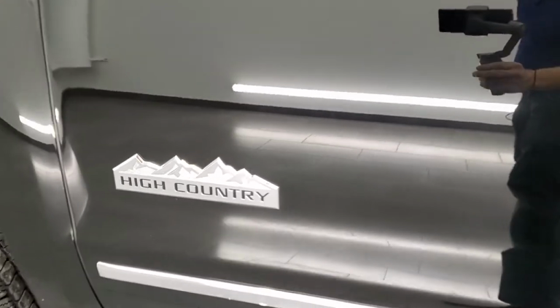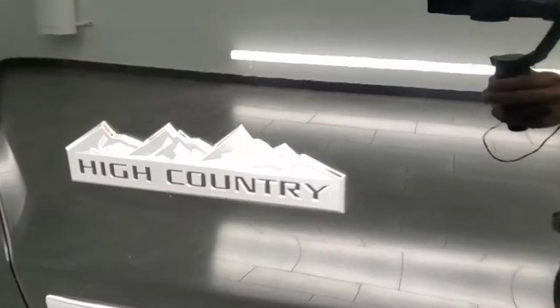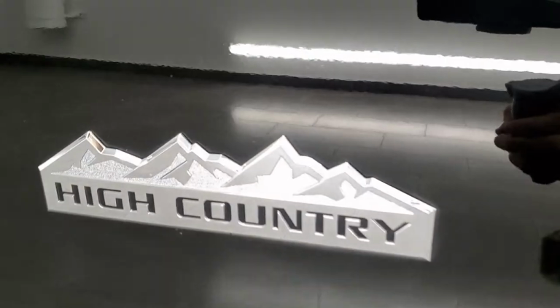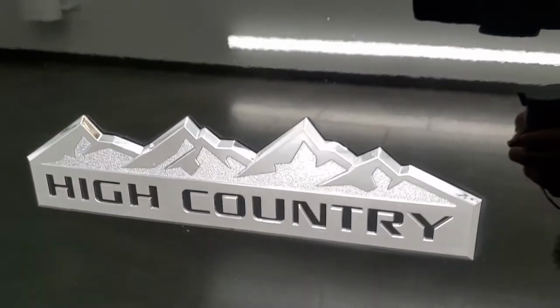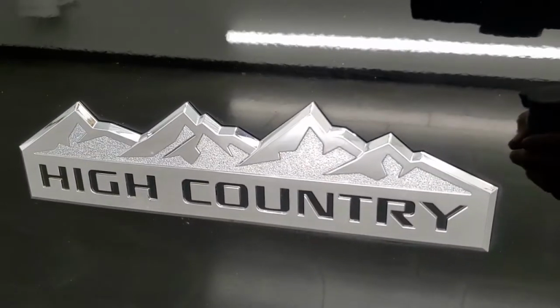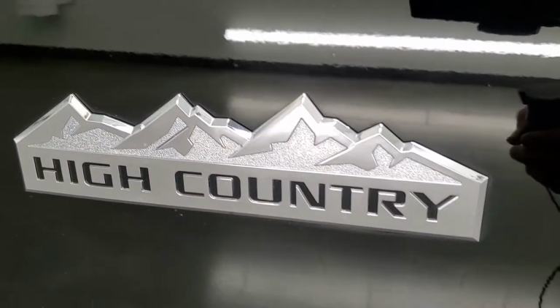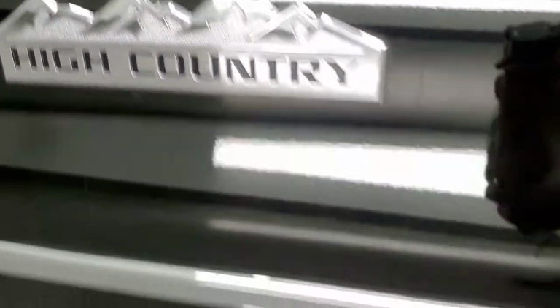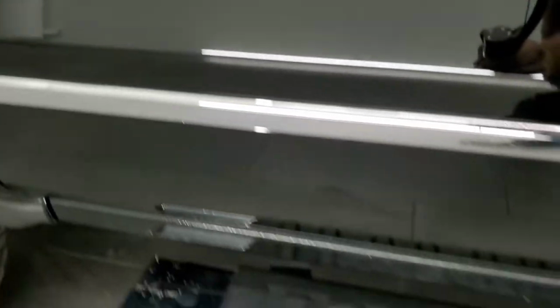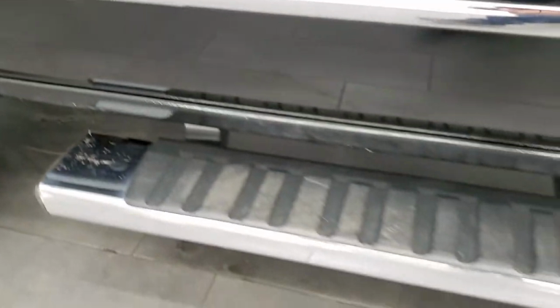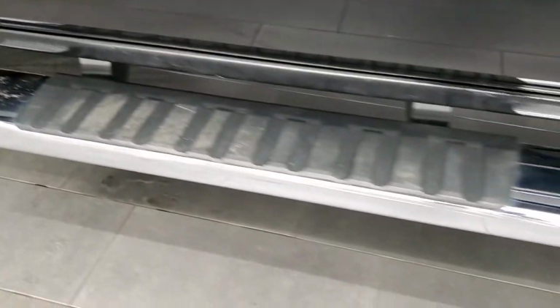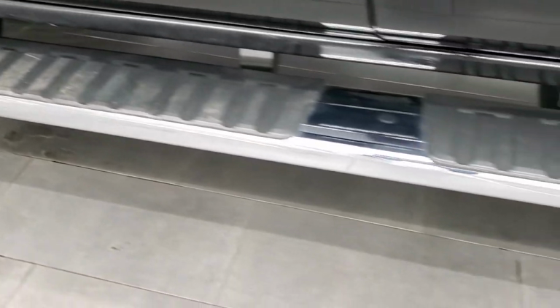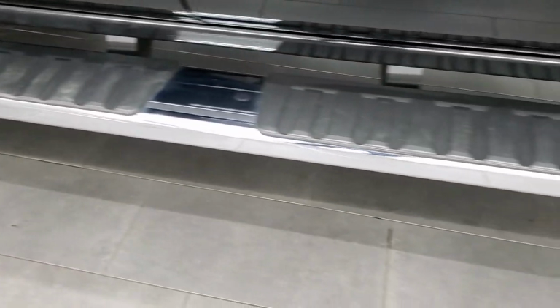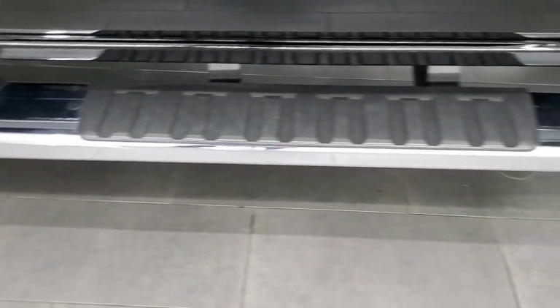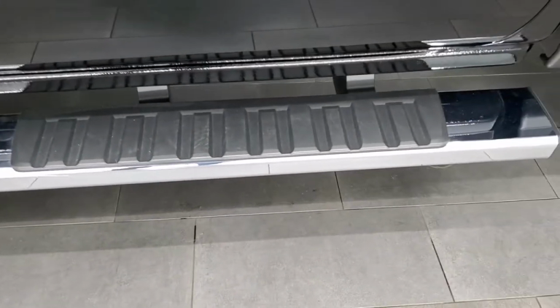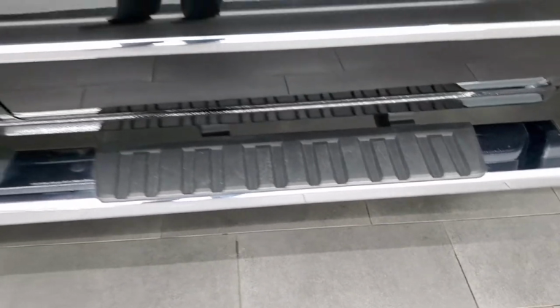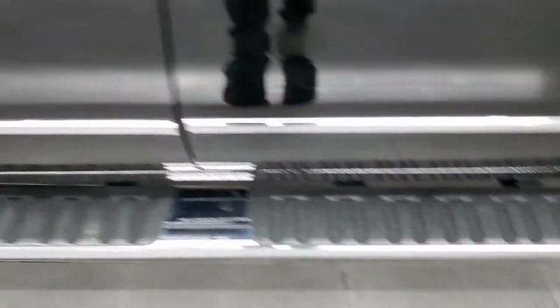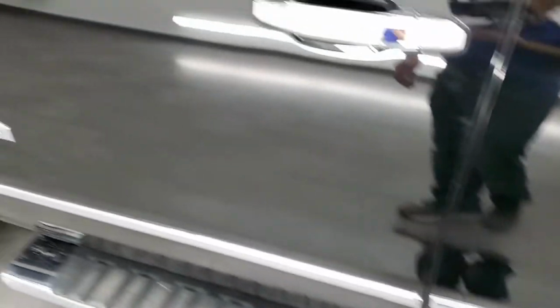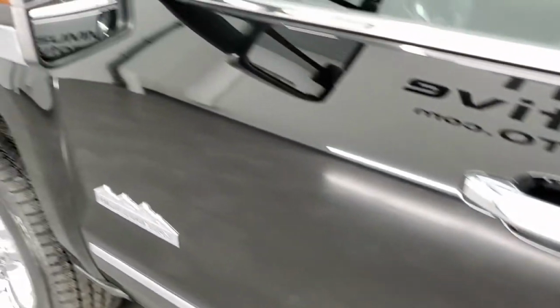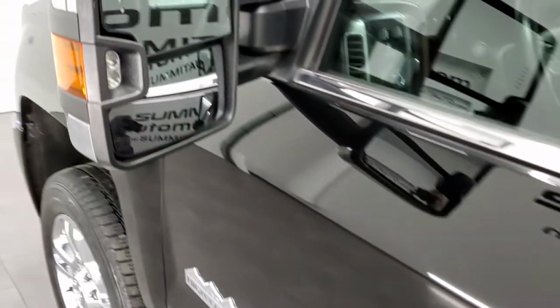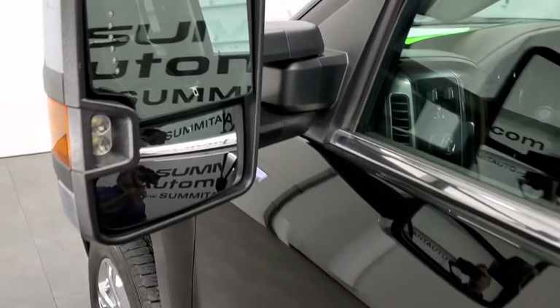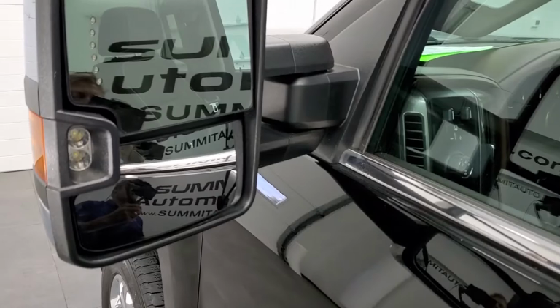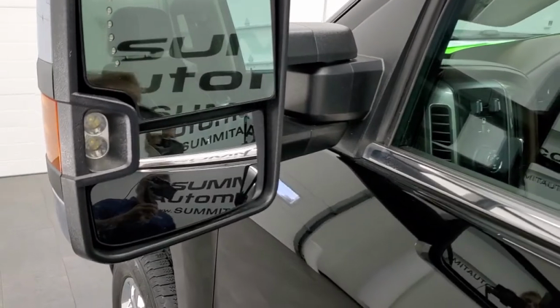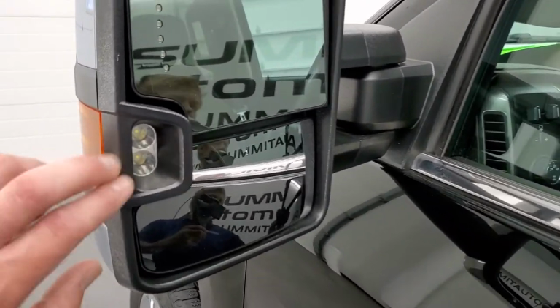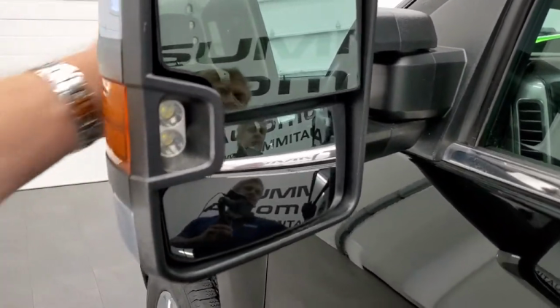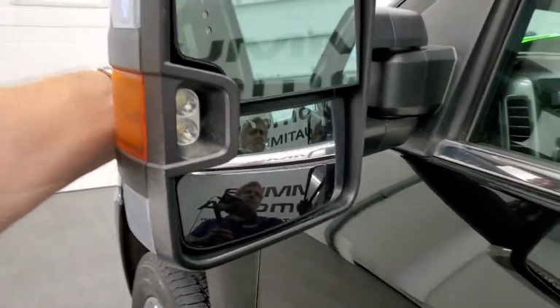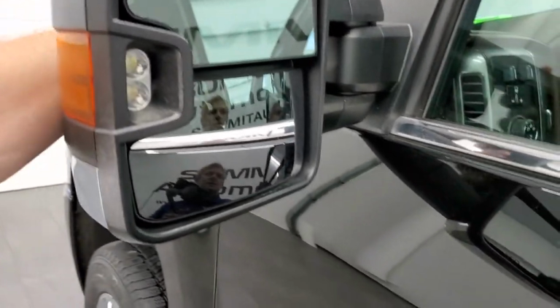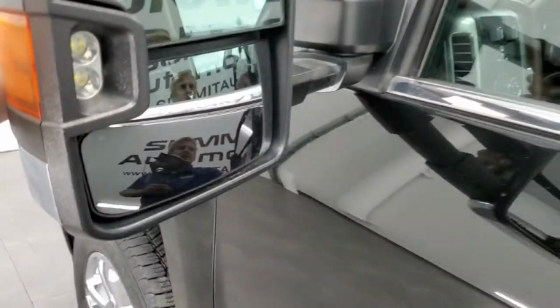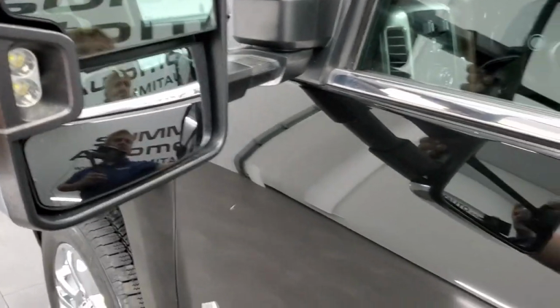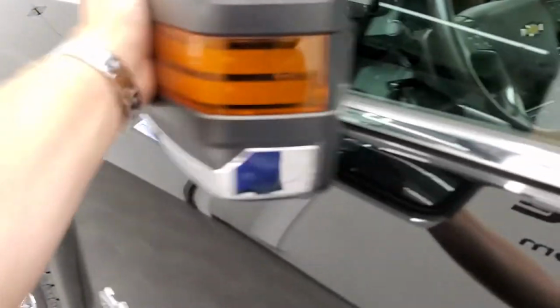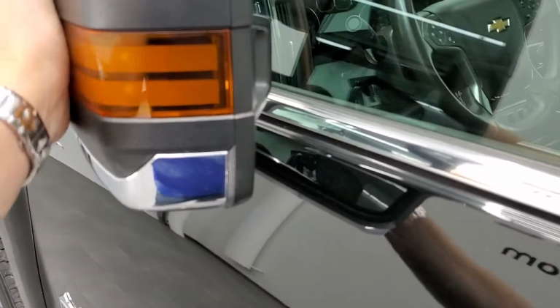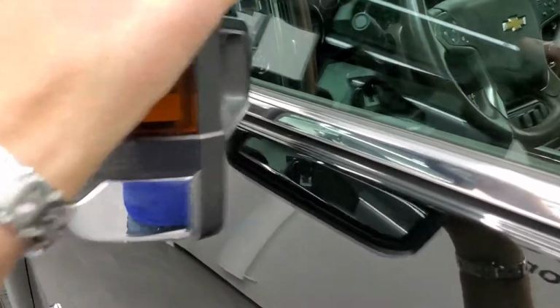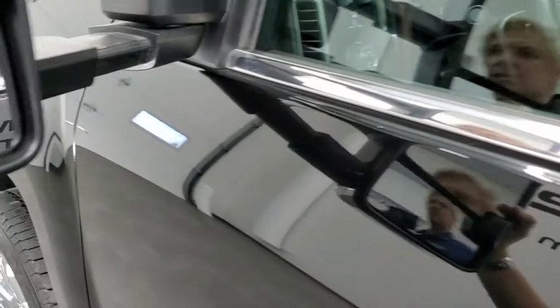Get a good look at that High Country badge — that's pretty cool. That step bar is in pretty nice shape. It does have the telescopic tow mirrors with the built-in directional signals and LED side lights. They do telescope out and also fold in — pretty sure they're a power fold-in.